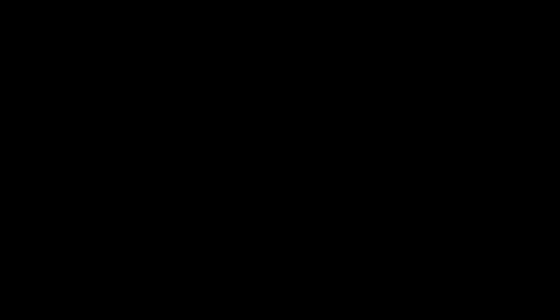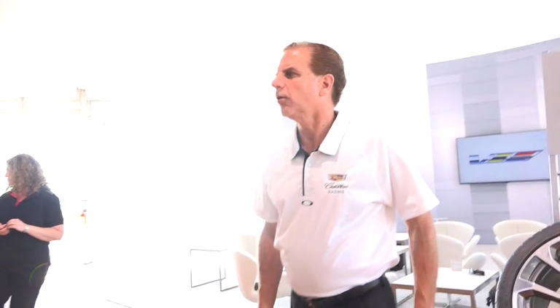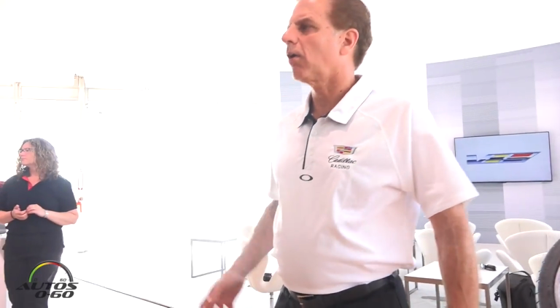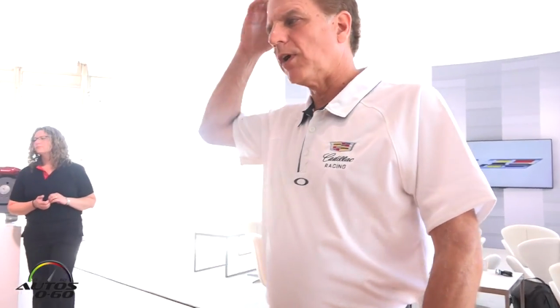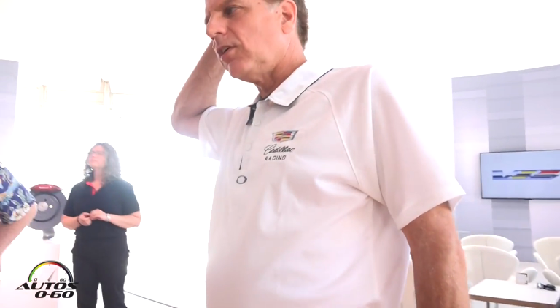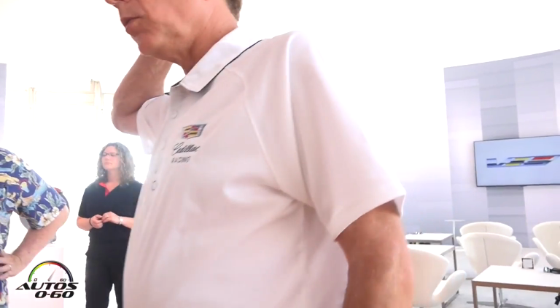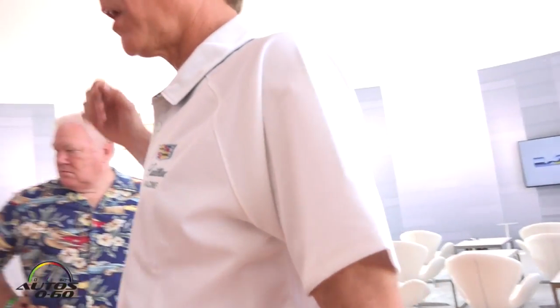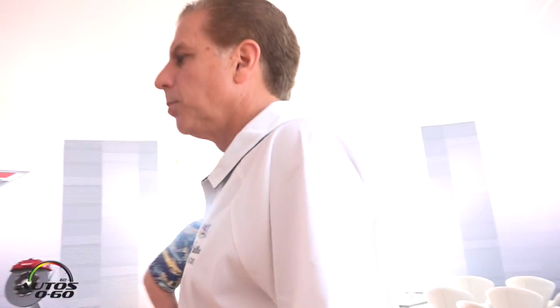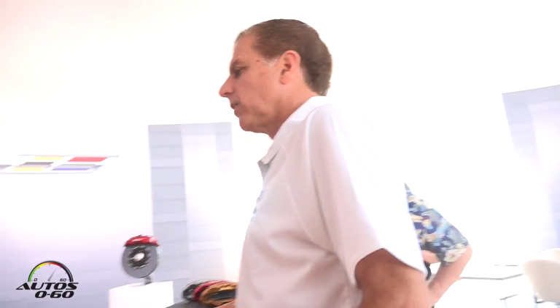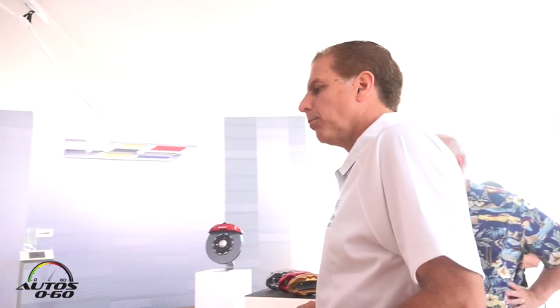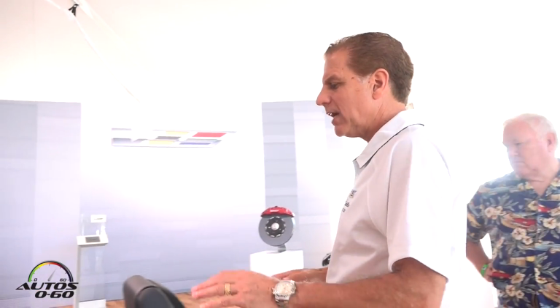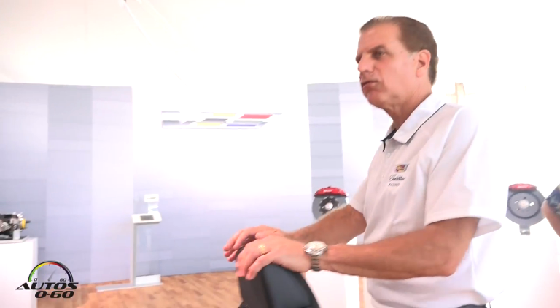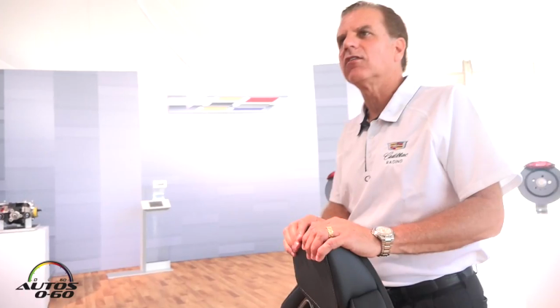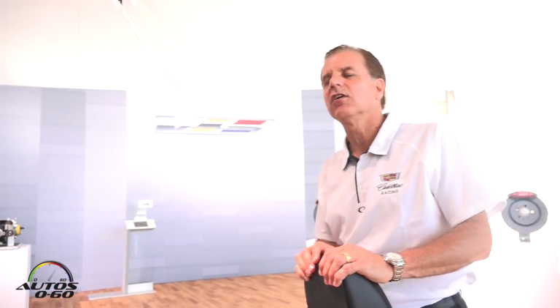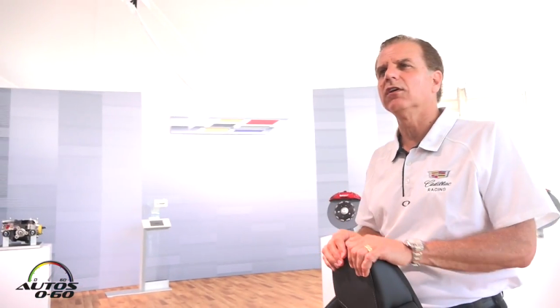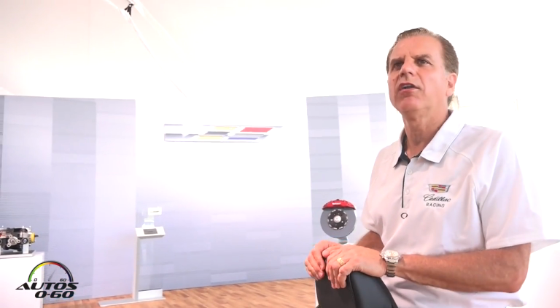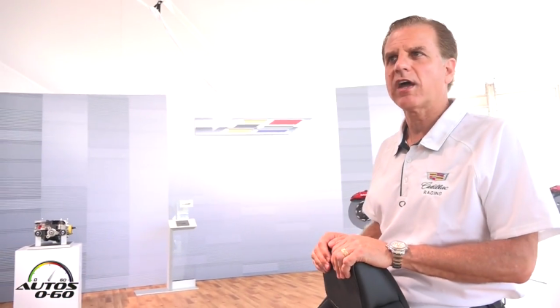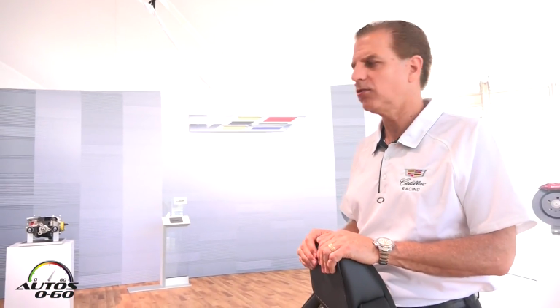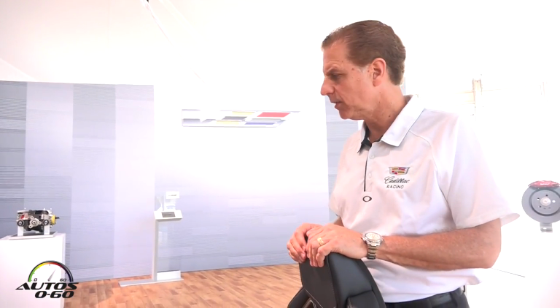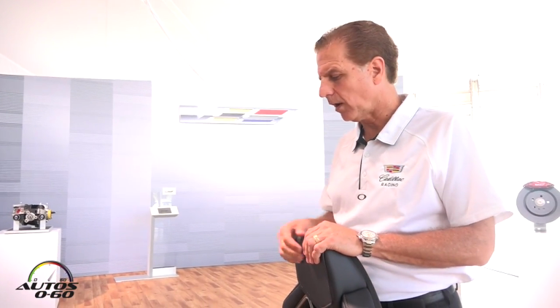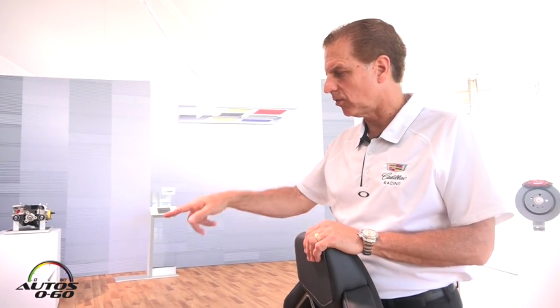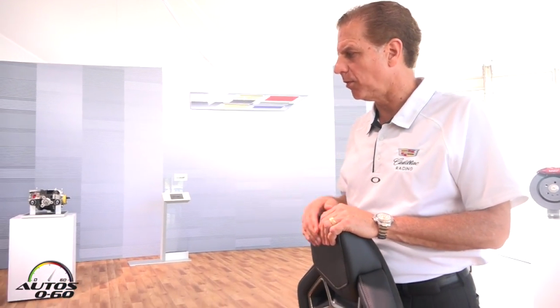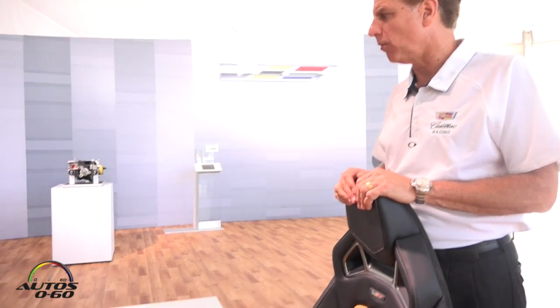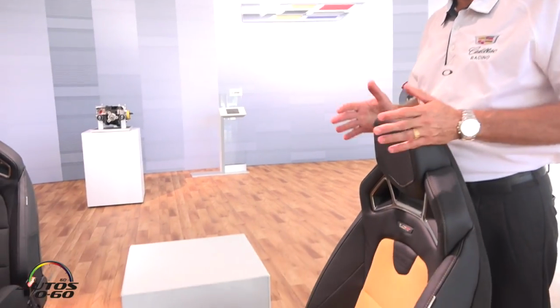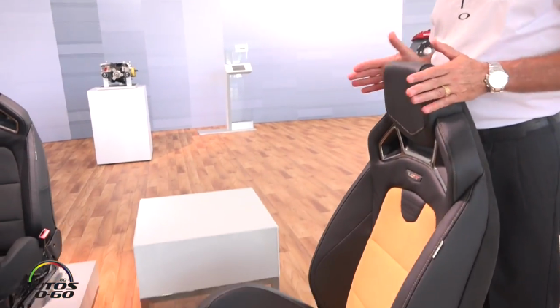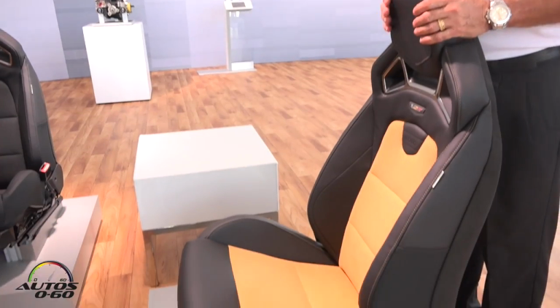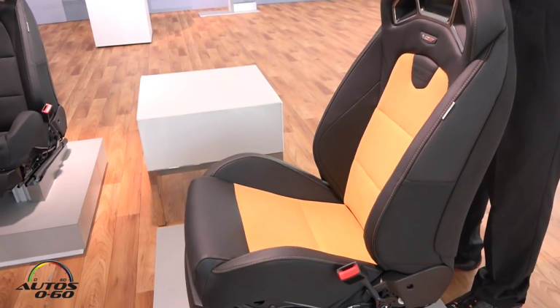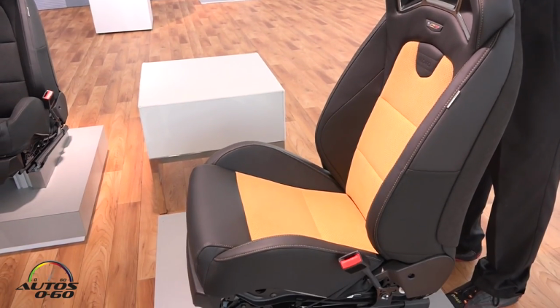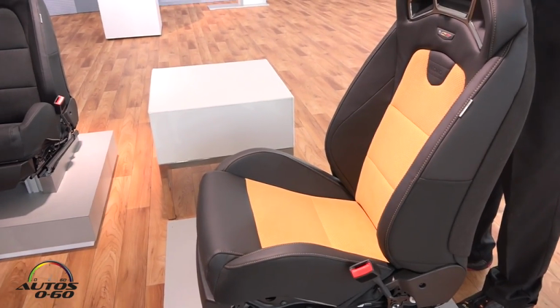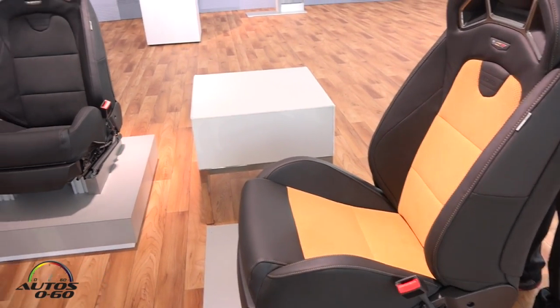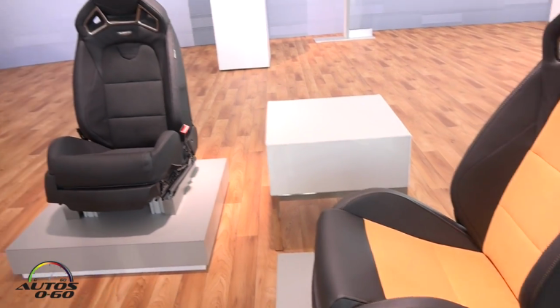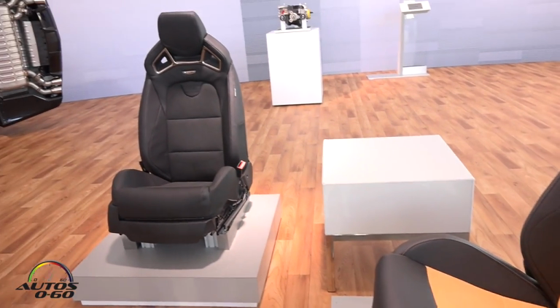These are the Recaro racing seats that we designed specifically for both the ATS-V and the CTS-V. They are the exact same seat — obviously just the trim is different — but the seats are available in both vehicles. It's a $2,600 option.